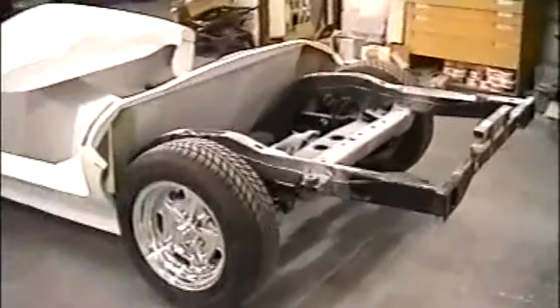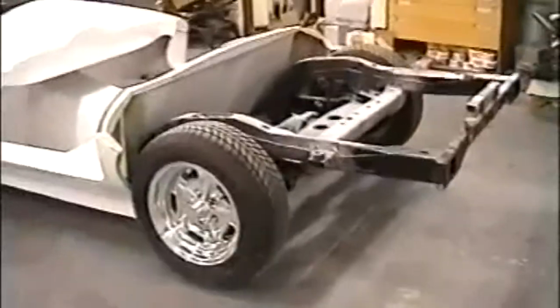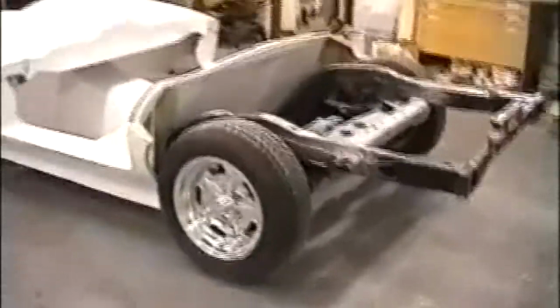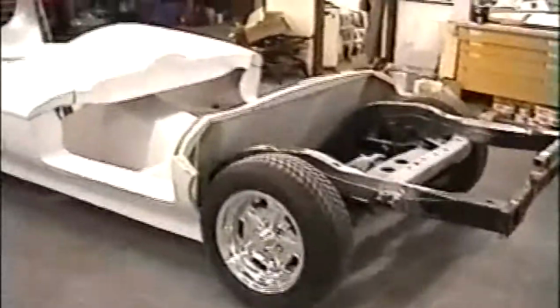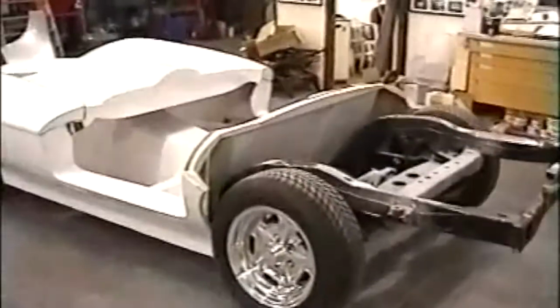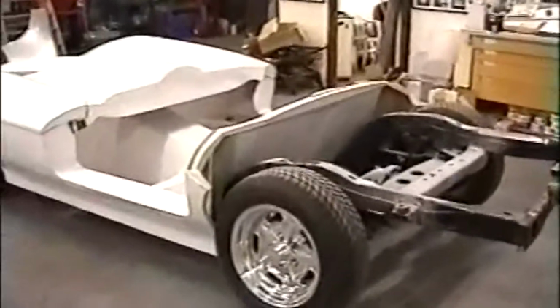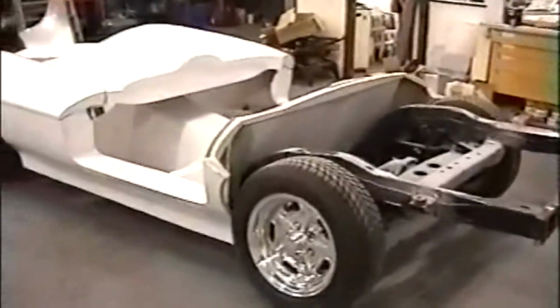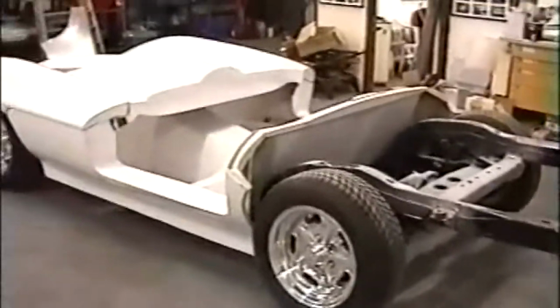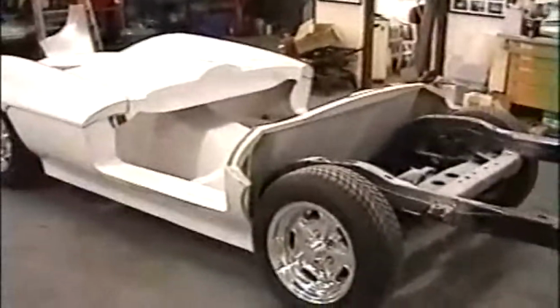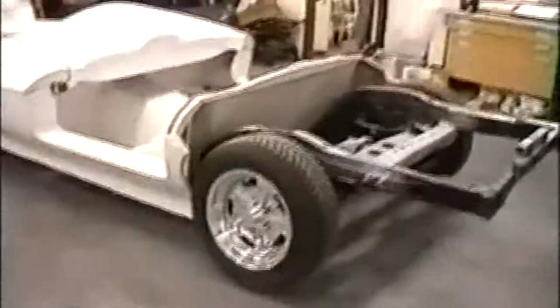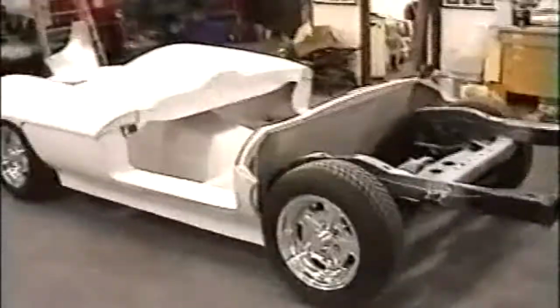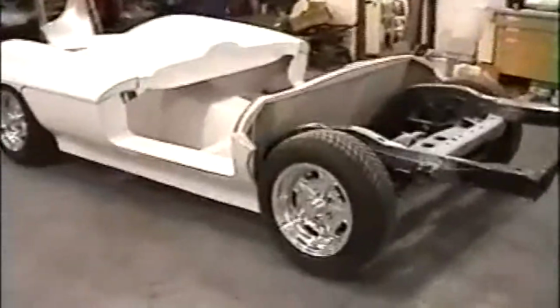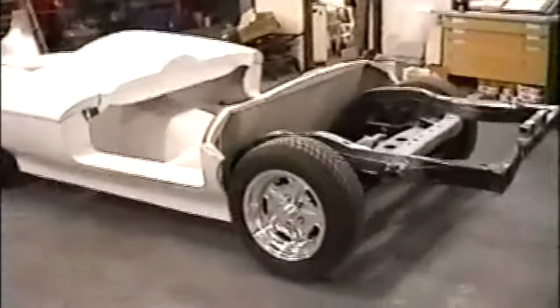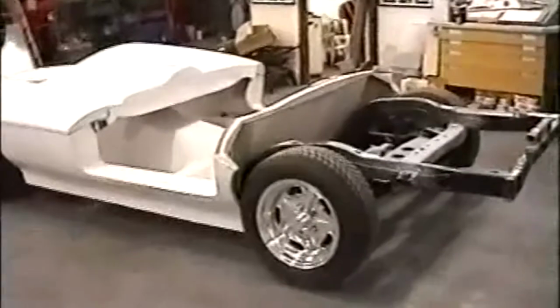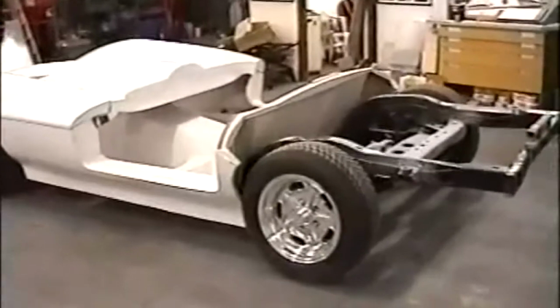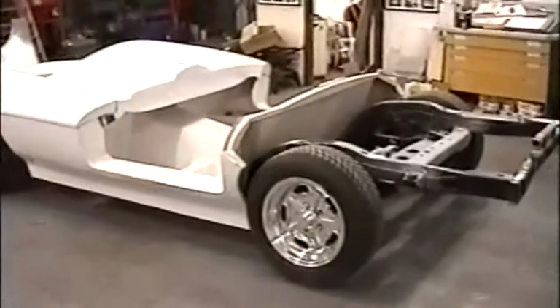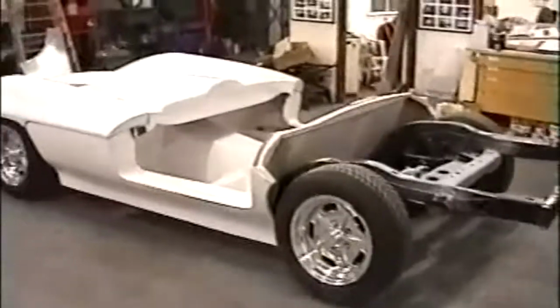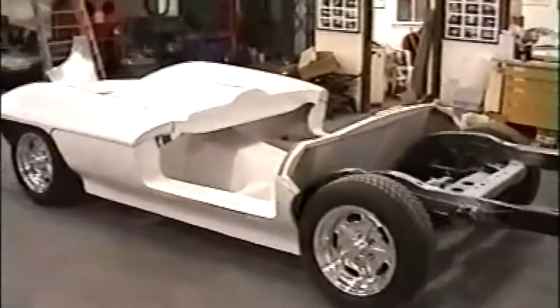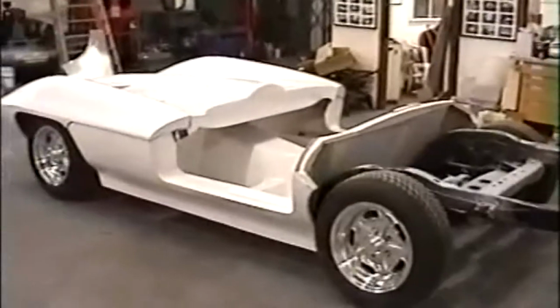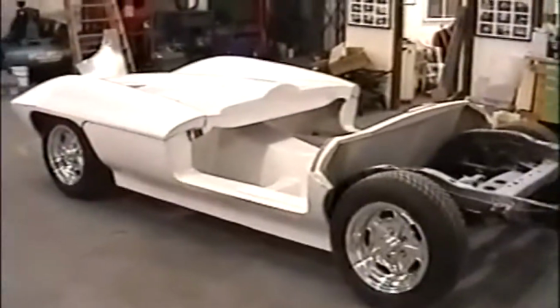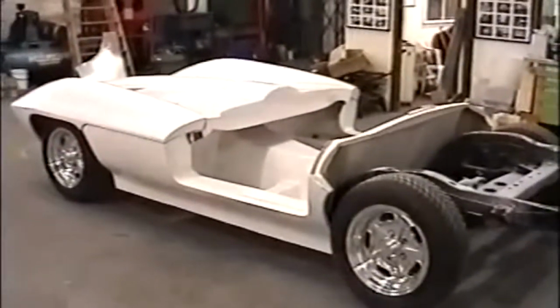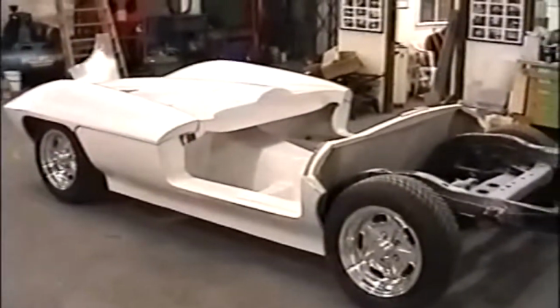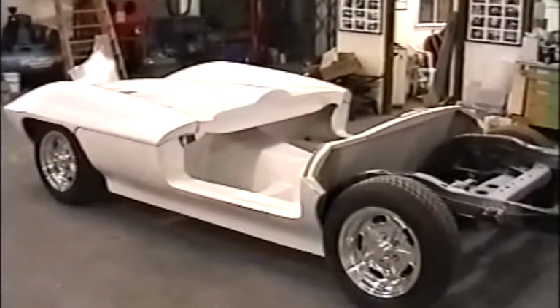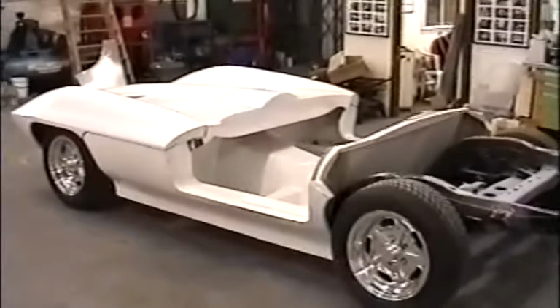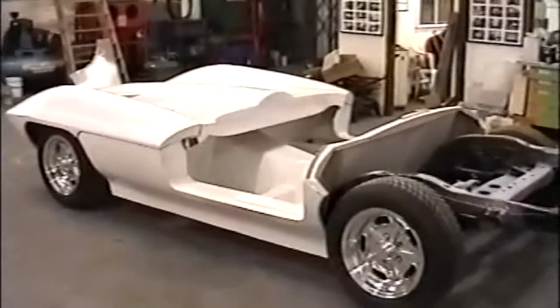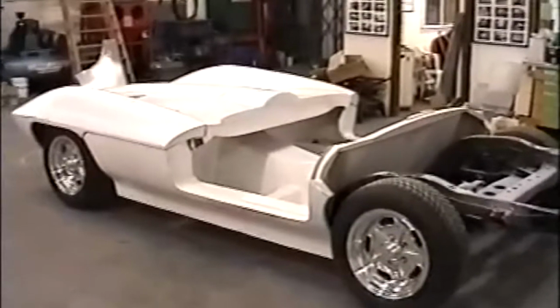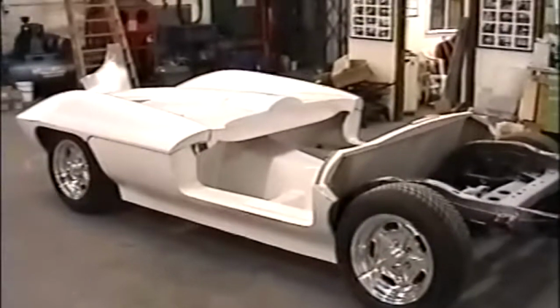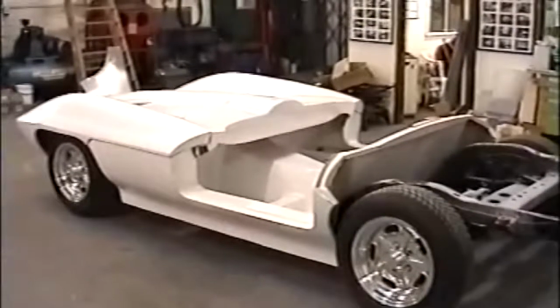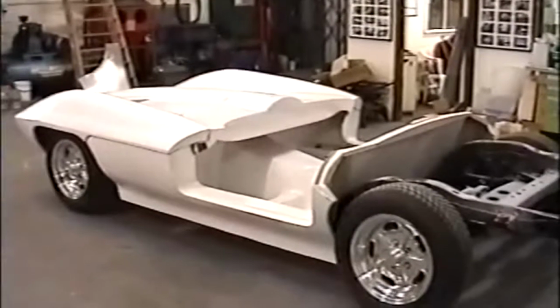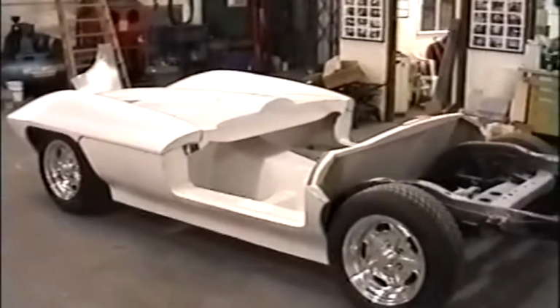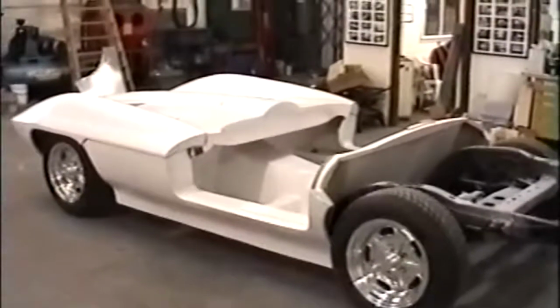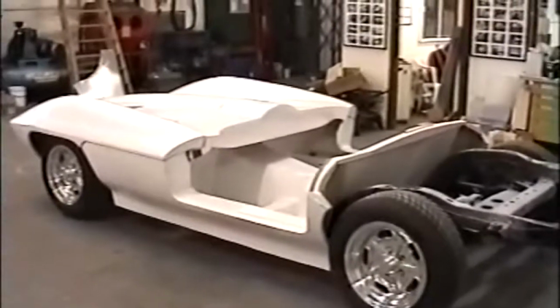The rear, I think, is stock ride height. The front has been dropped about an inch, inch and a half. So that's giving us the stance we've got. What we want to do is raise the rear slightly to give it a more drop-down look at the front.